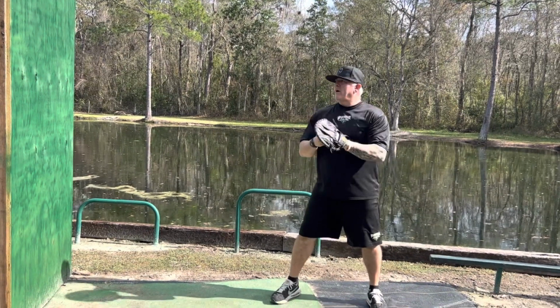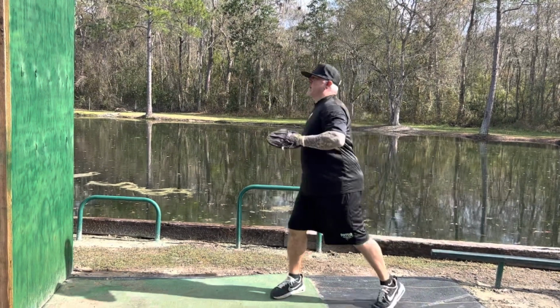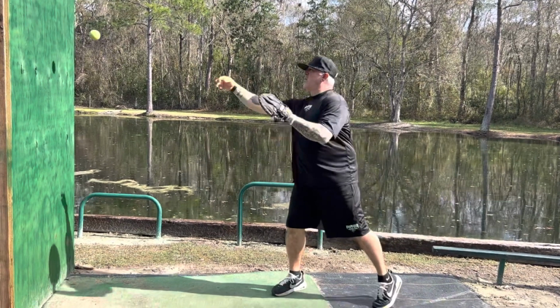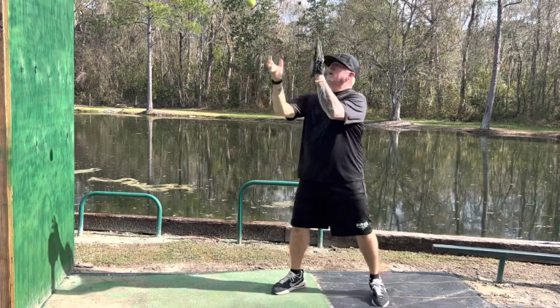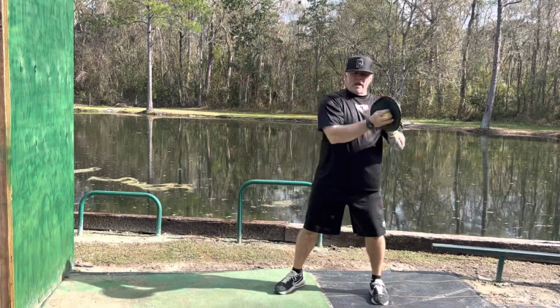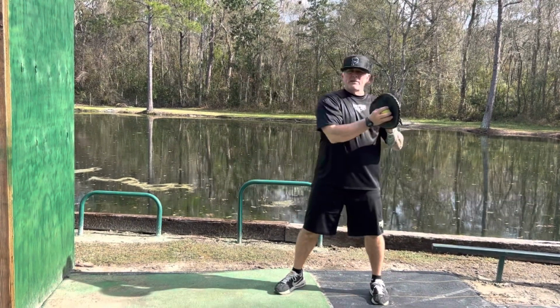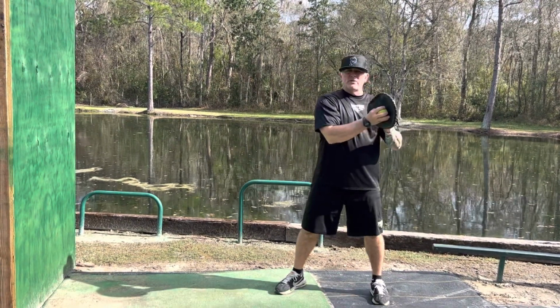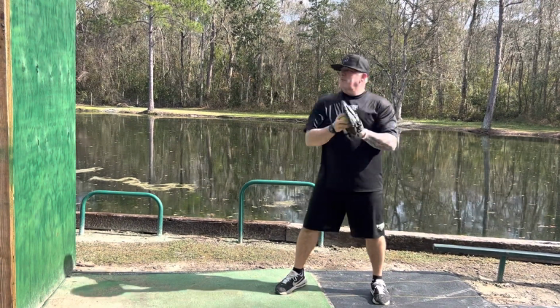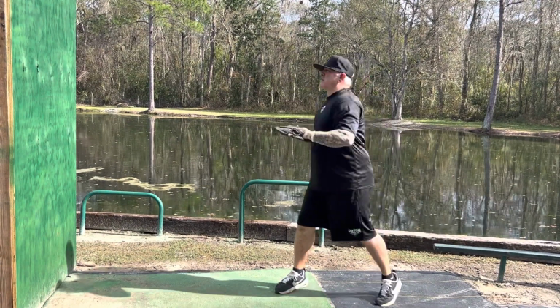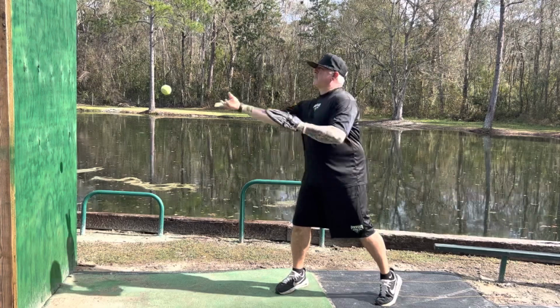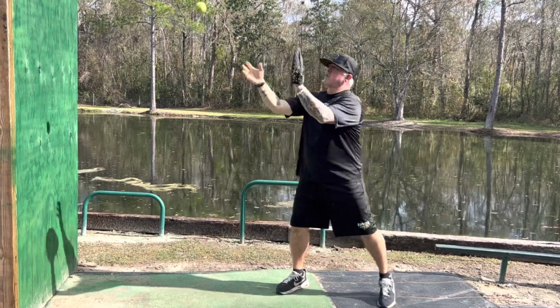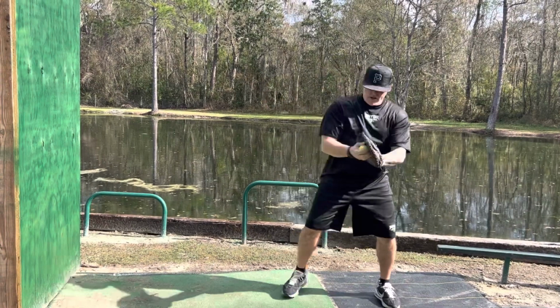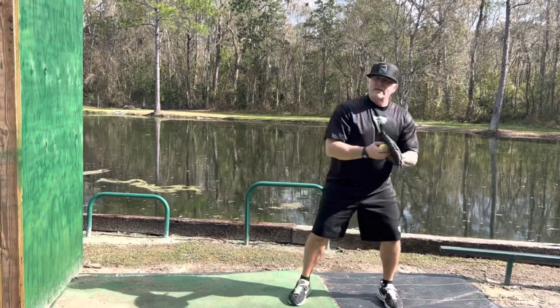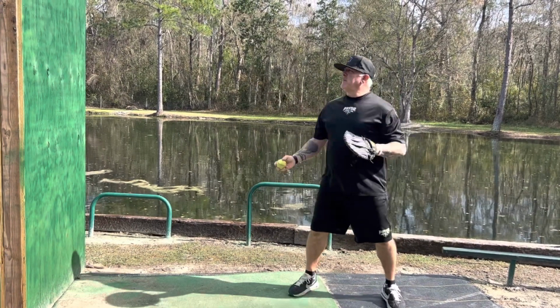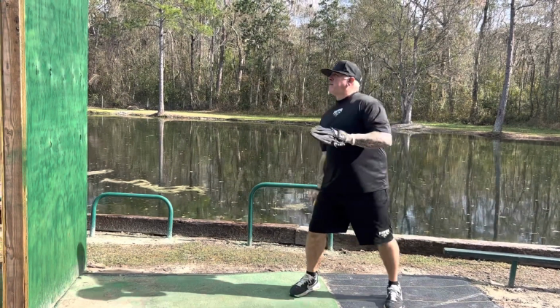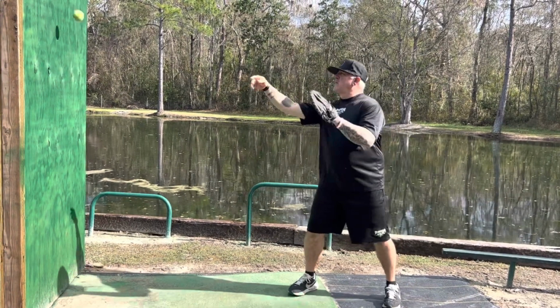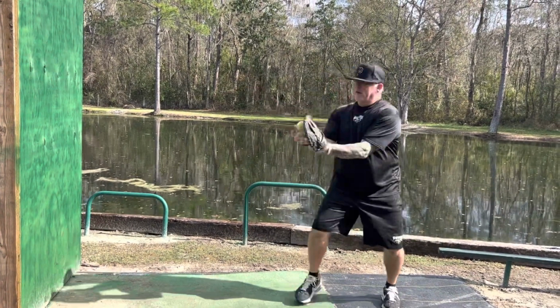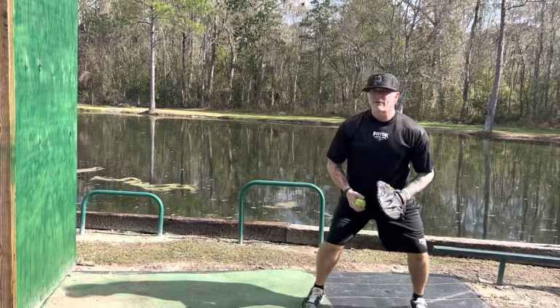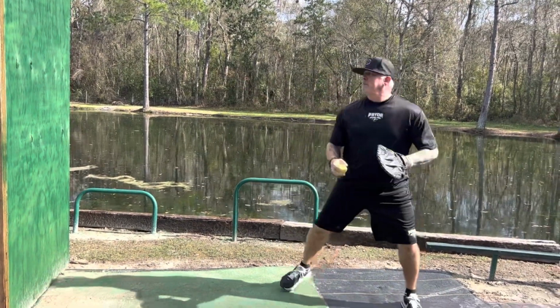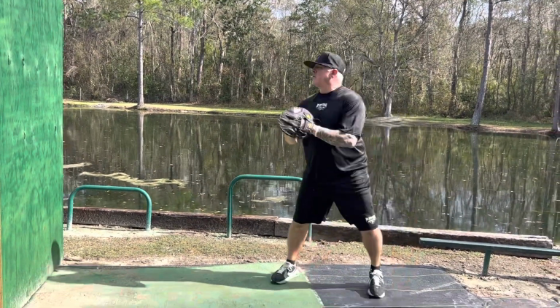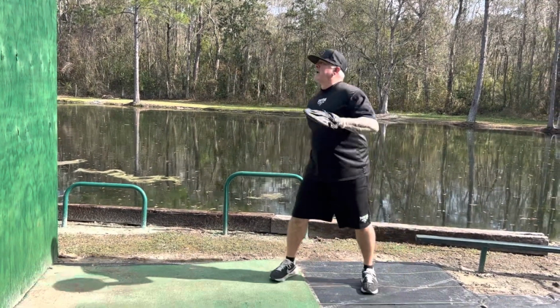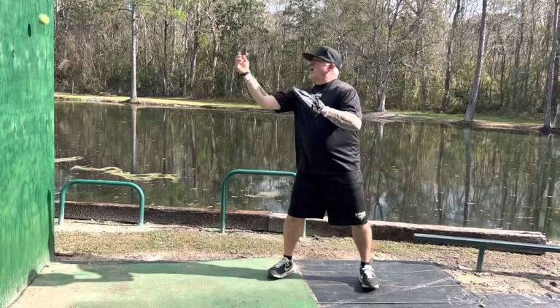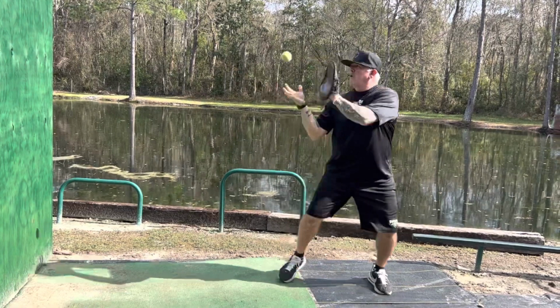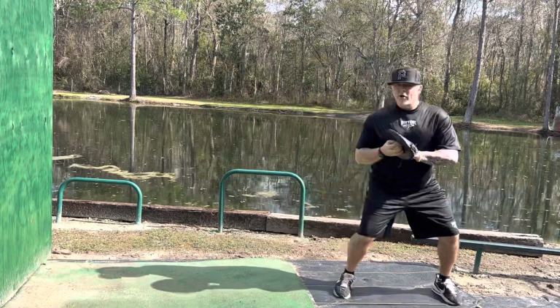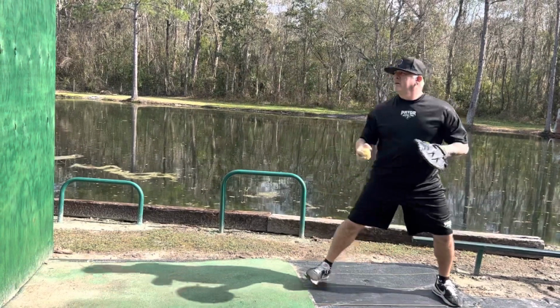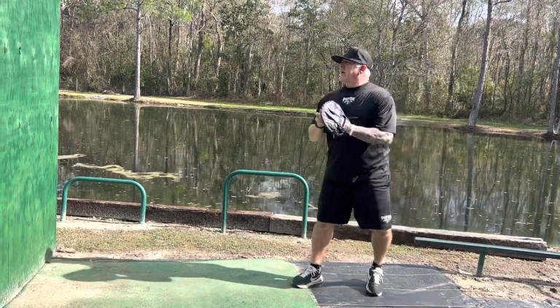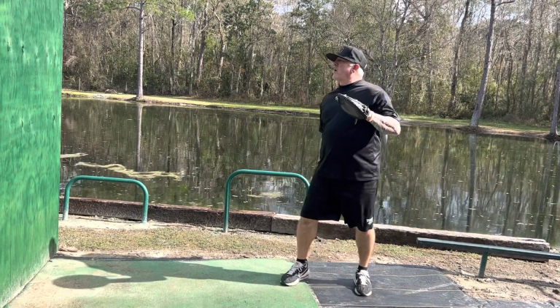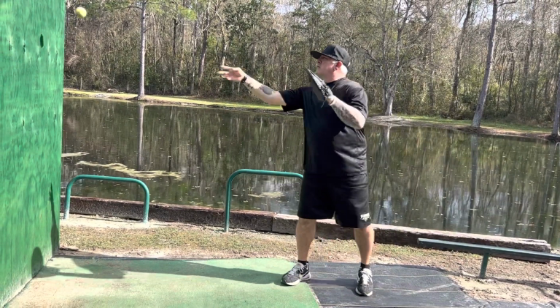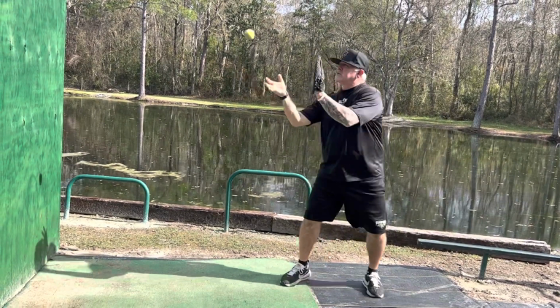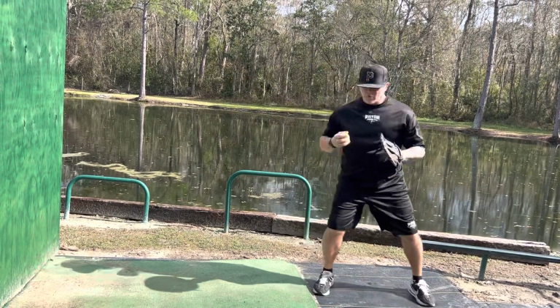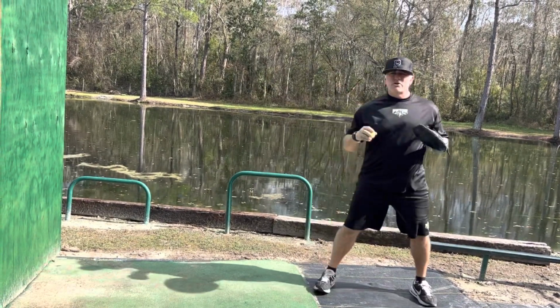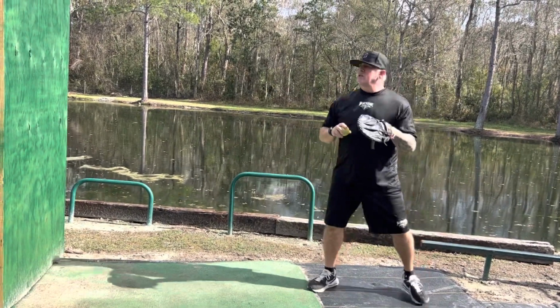So I'm out here, I'm tracking the ball, and I'm catching the ball with two hands. My thumbs are together, I'm going to read the ball, react, and if I've got to move my feet, I can move my feet. If I have to go up, I can move my feet. I can throw a little harder, and I want to always try to catch this ball pretty much chest level.